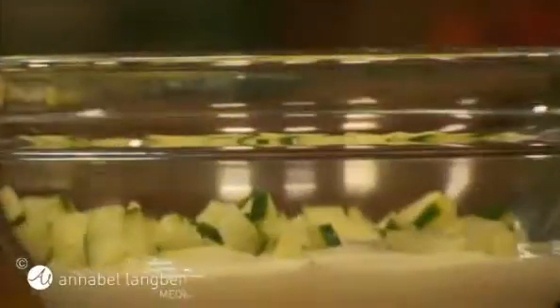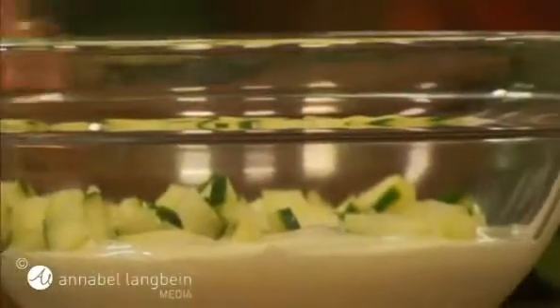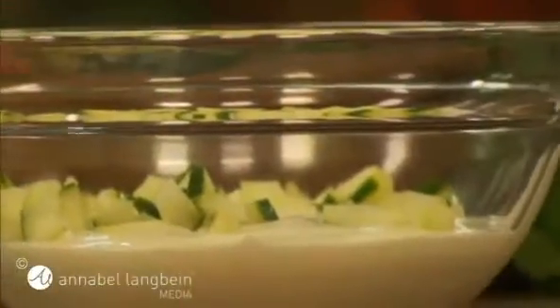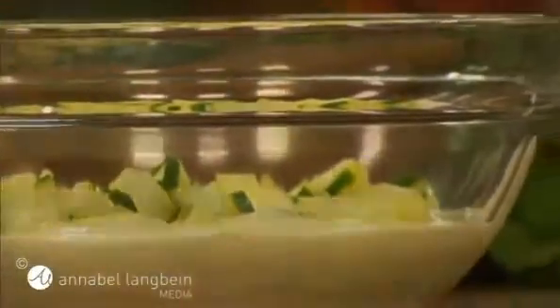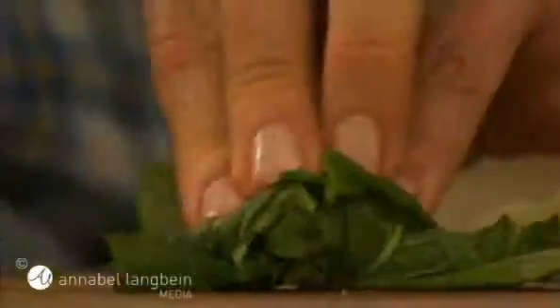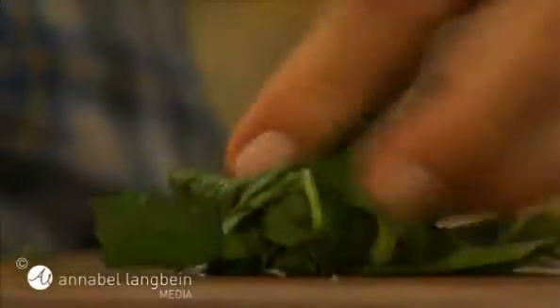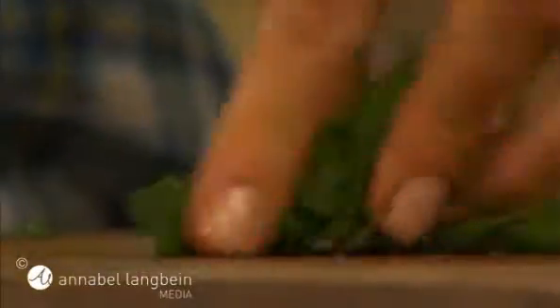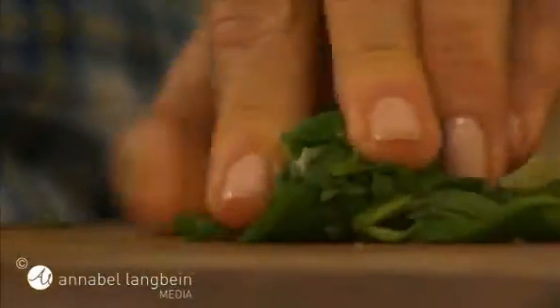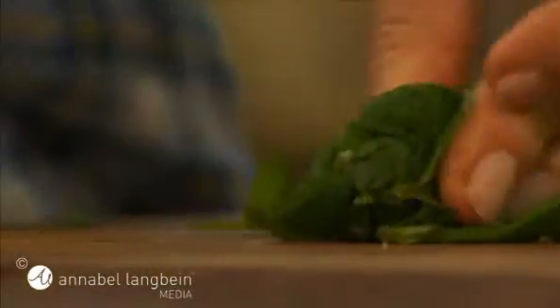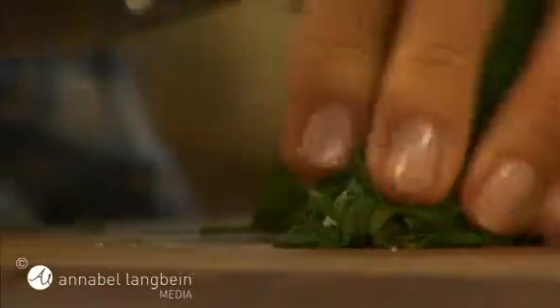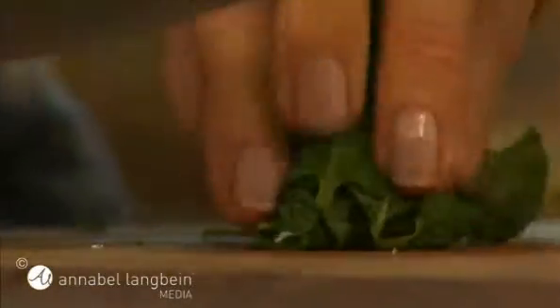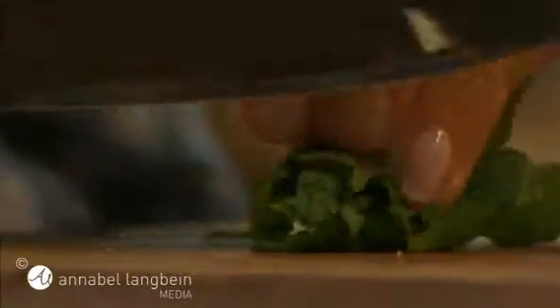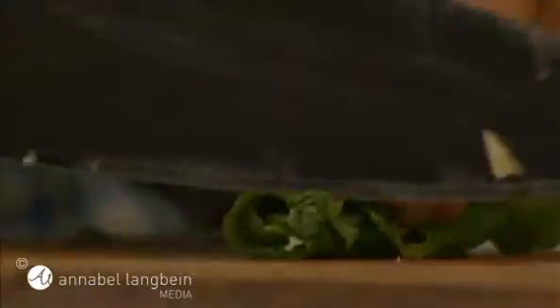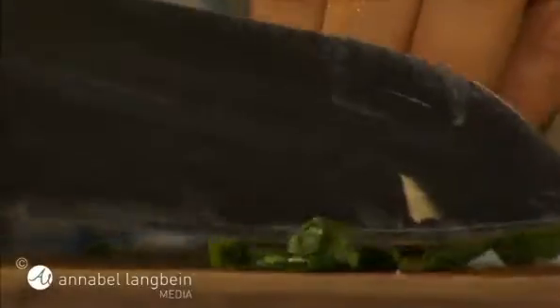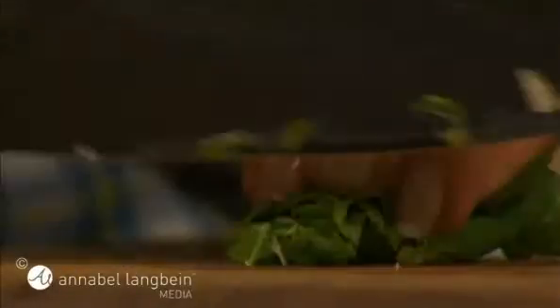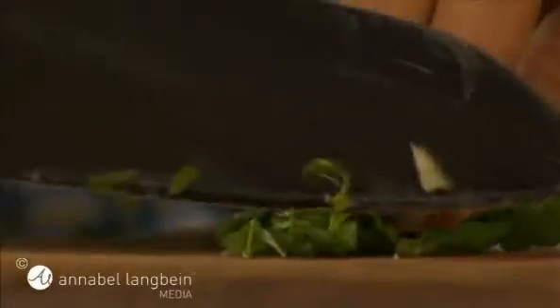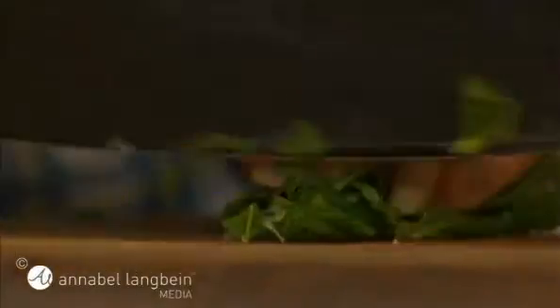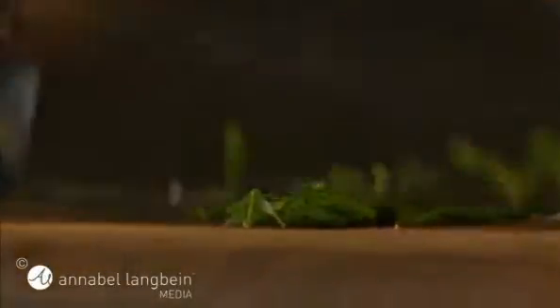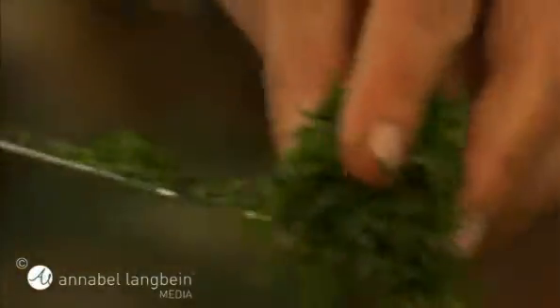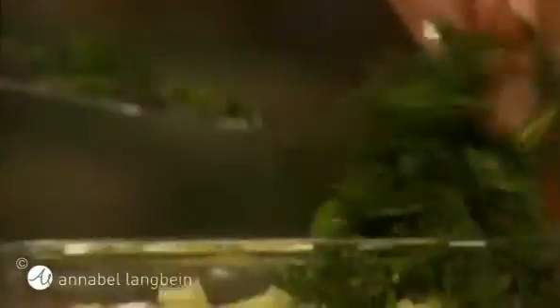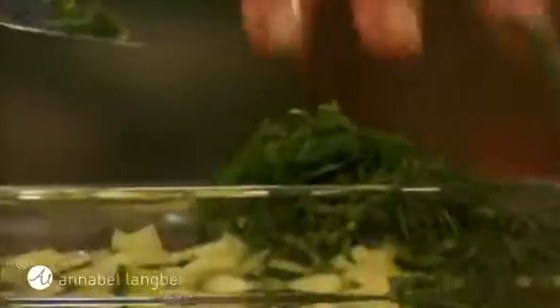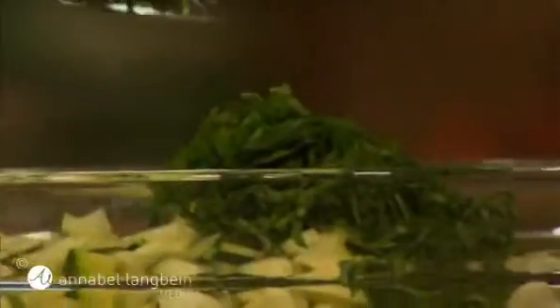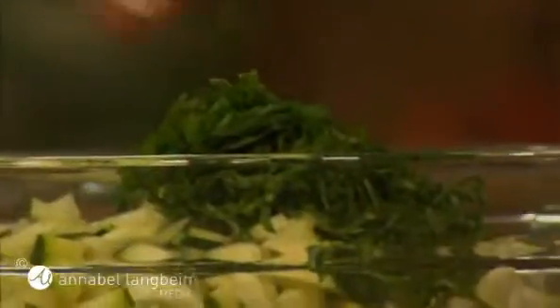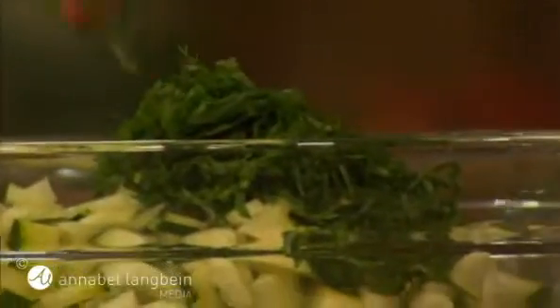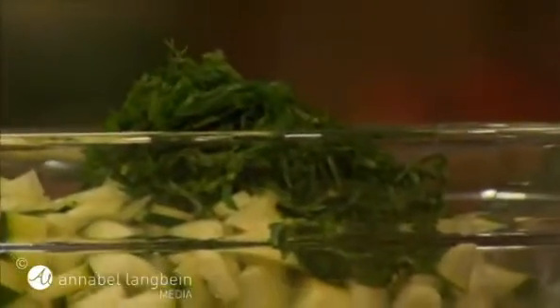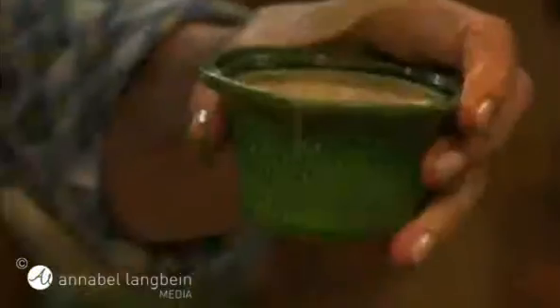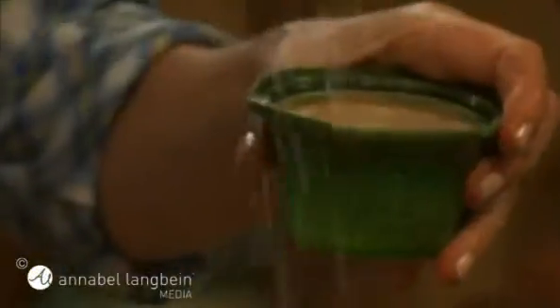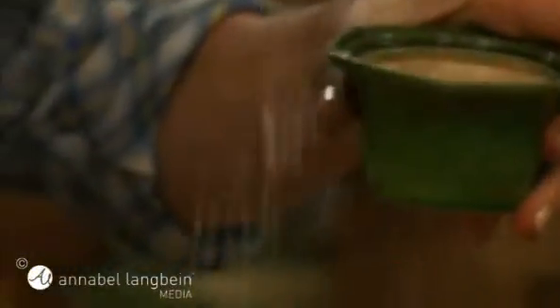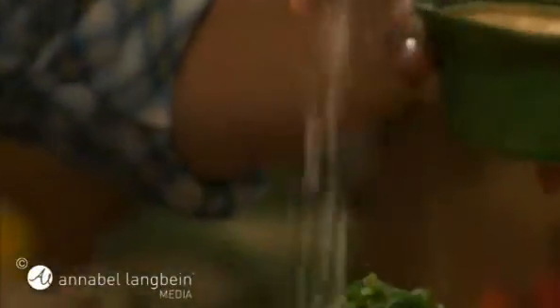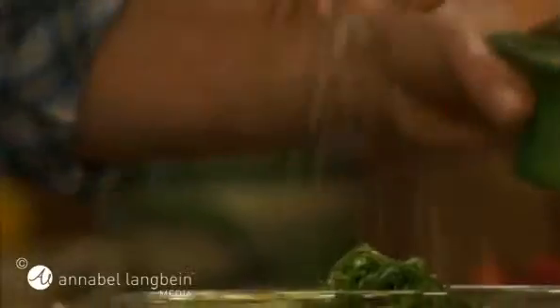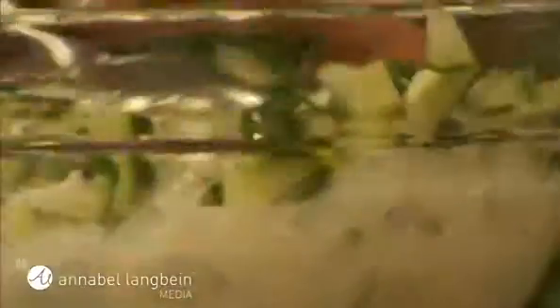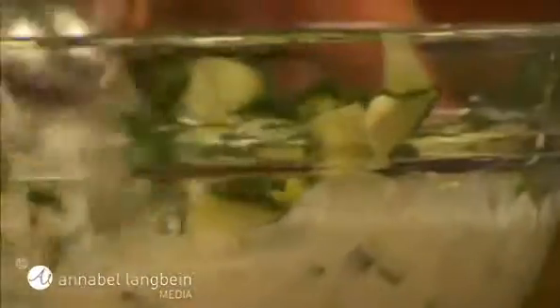Add this to a cup of unsweetened yogurt along with about 40 chopped mint leaves. Fresh mint is so aromatic. Give it a season with salt and pepper and a good stir to combine.